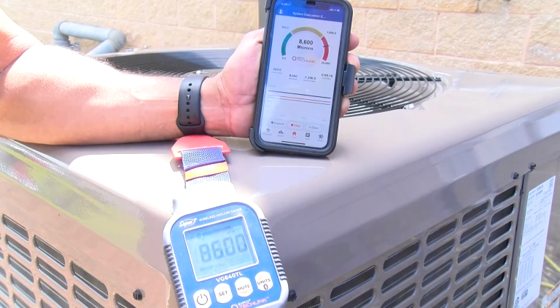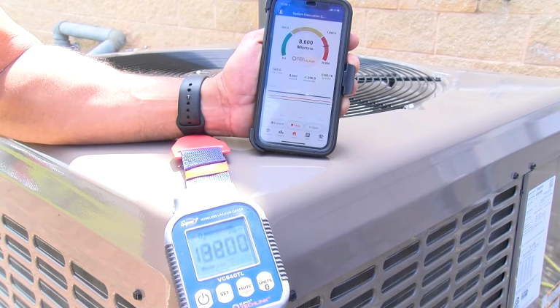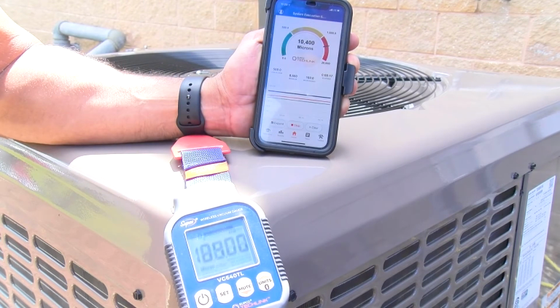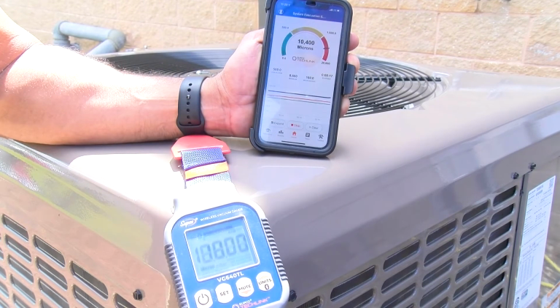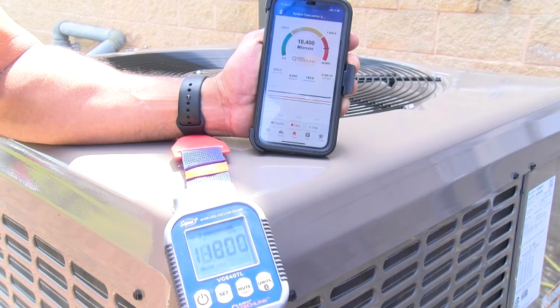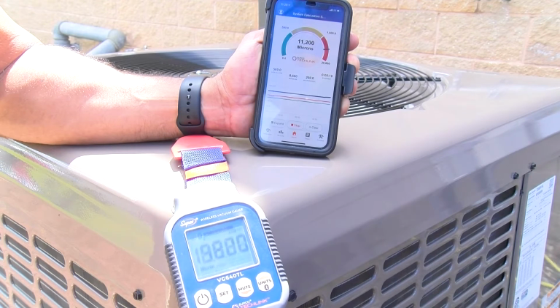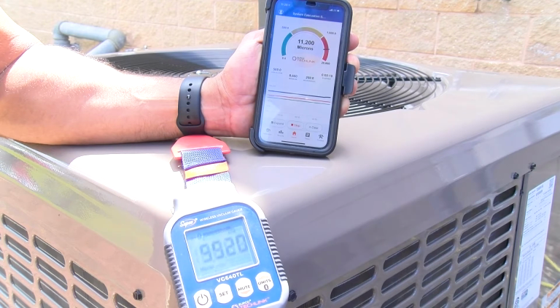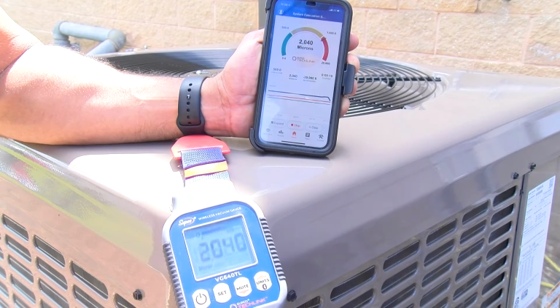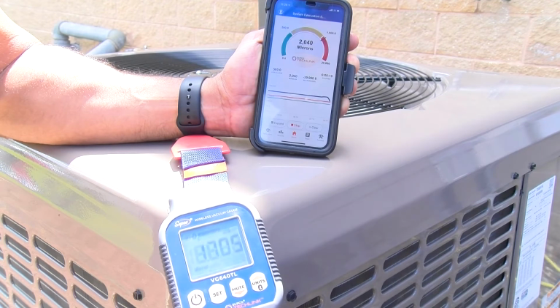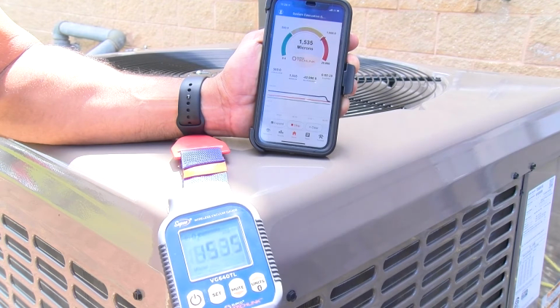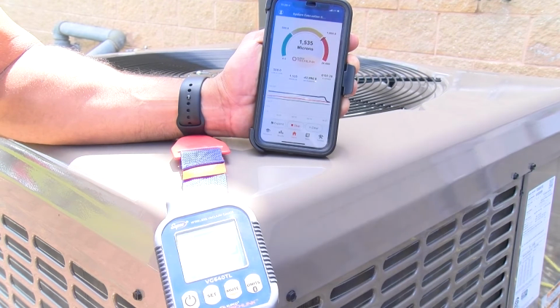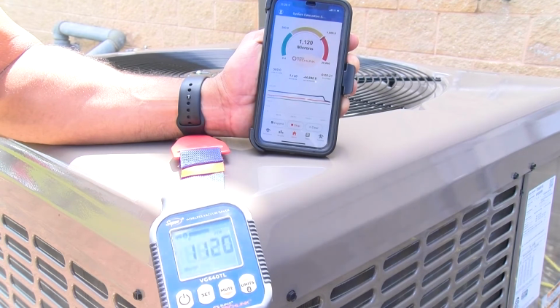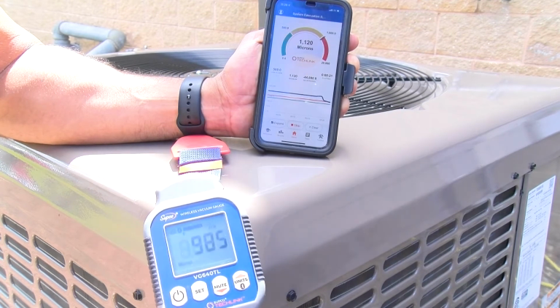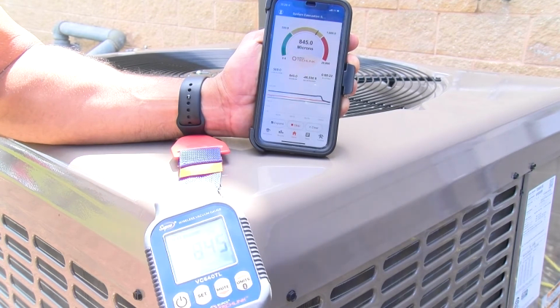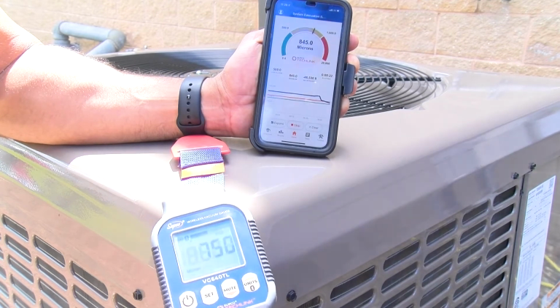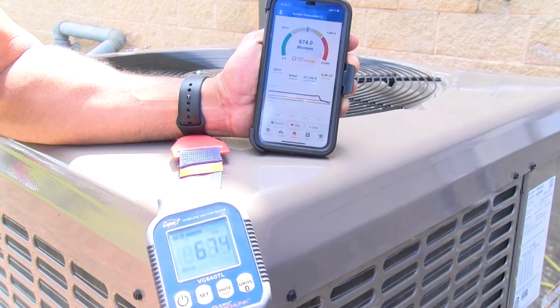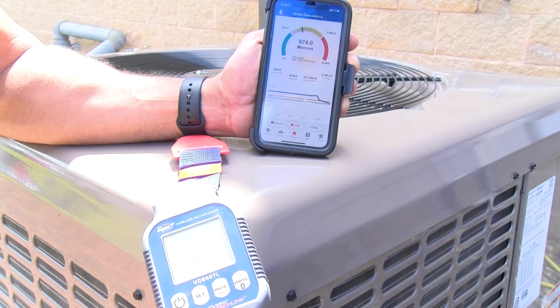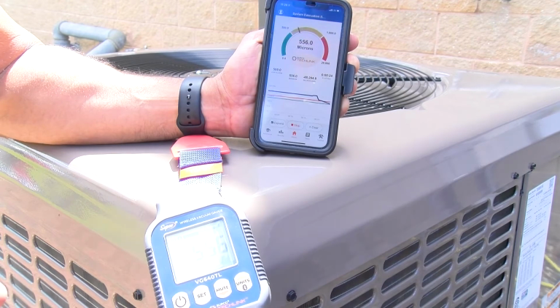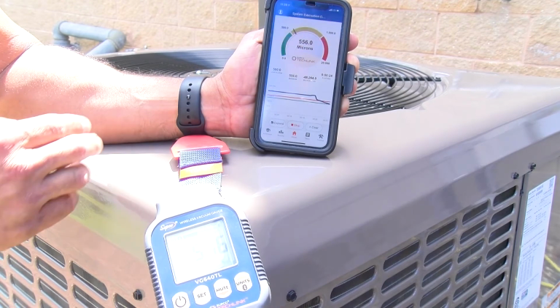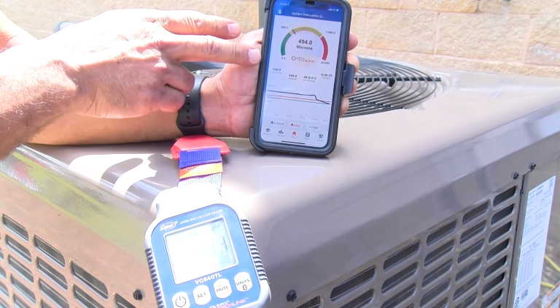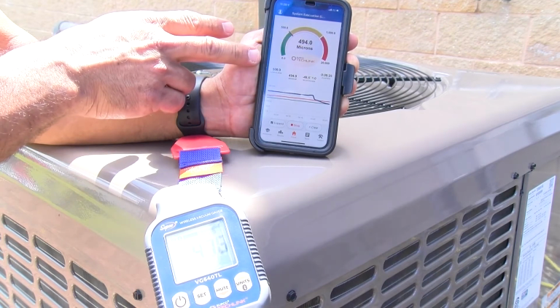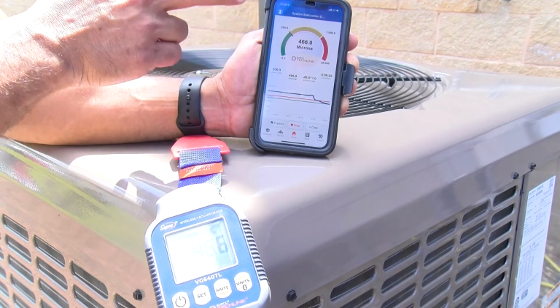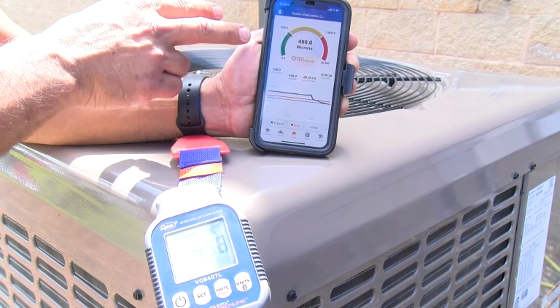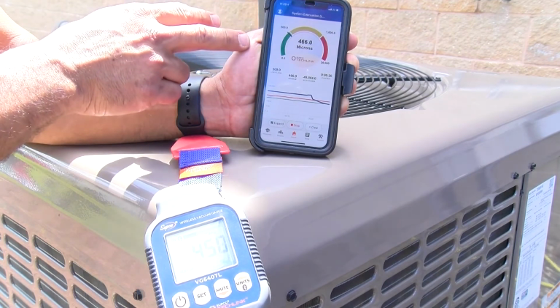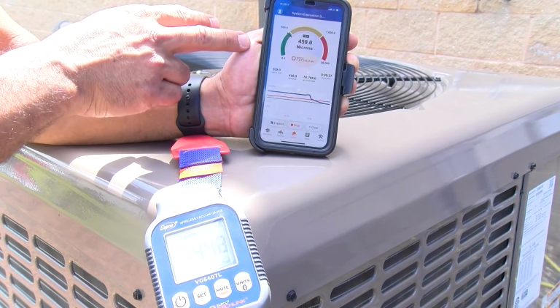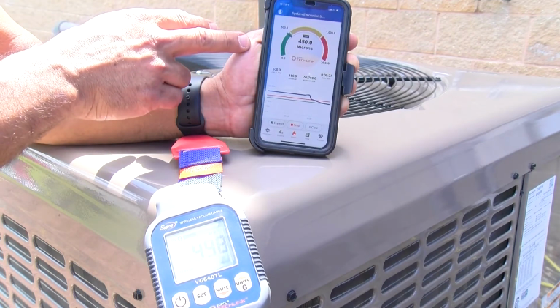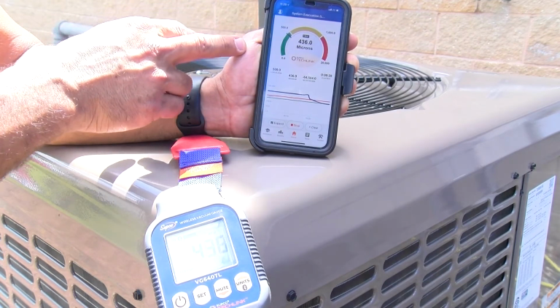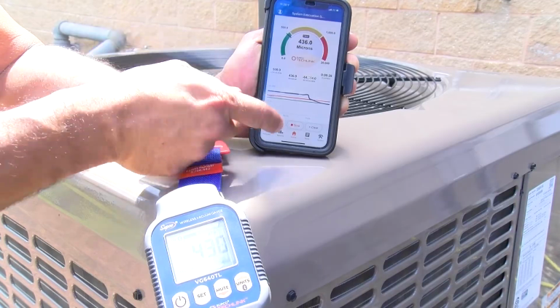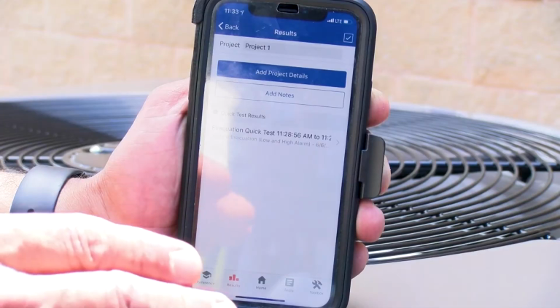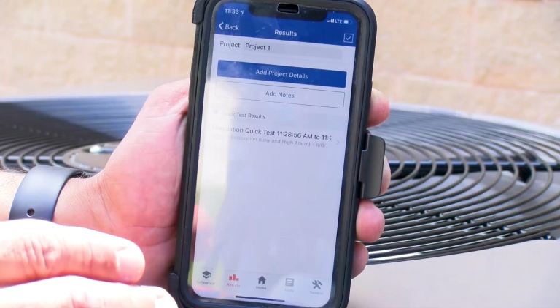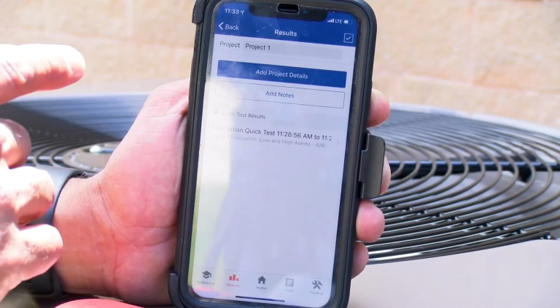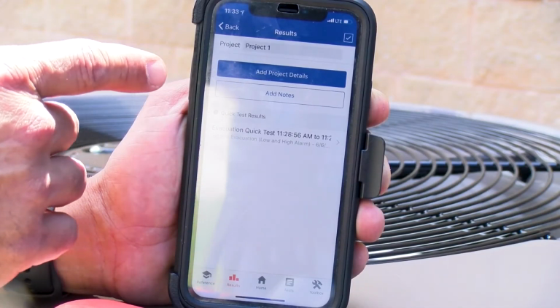We have our vacuum gauge on and we set the alarm. We're going to watch the target to 500, and when we receive a notification — there's our alarm going off. We just completed the evacuation.